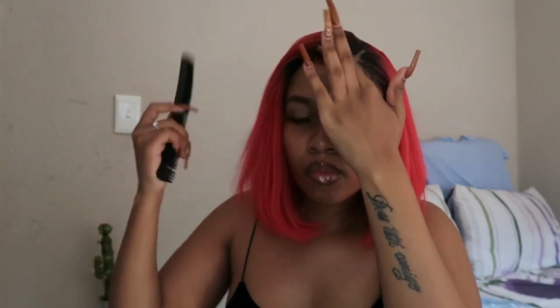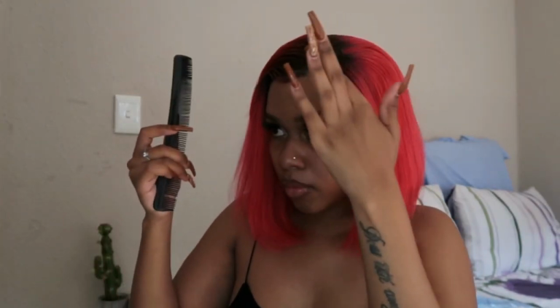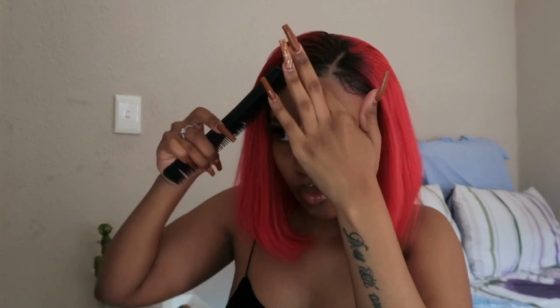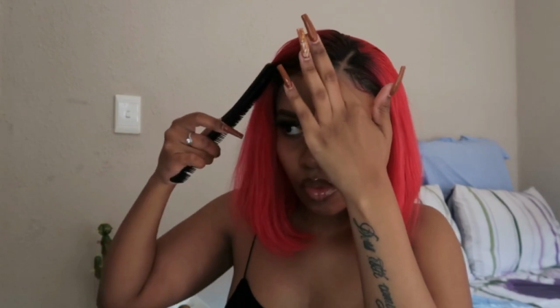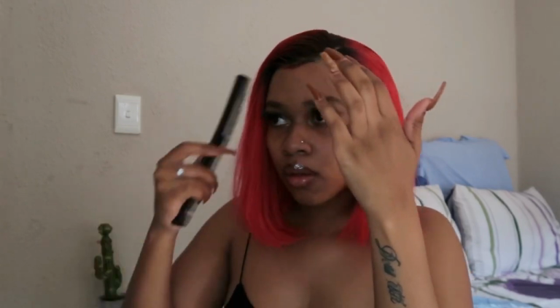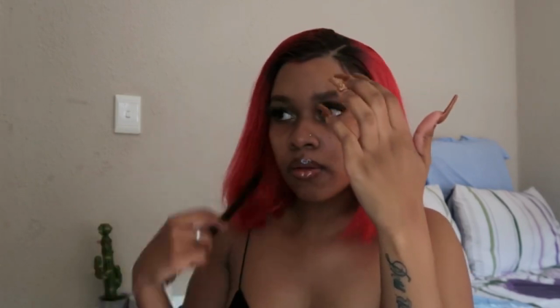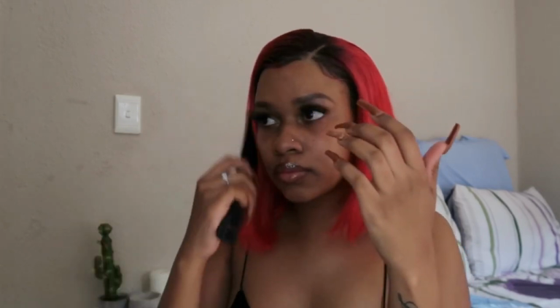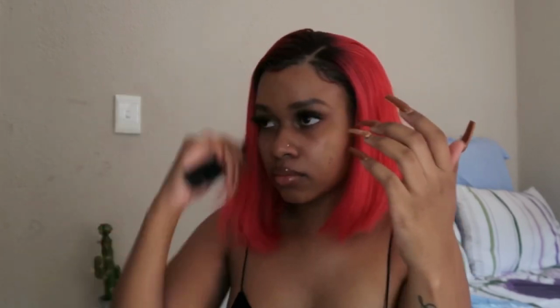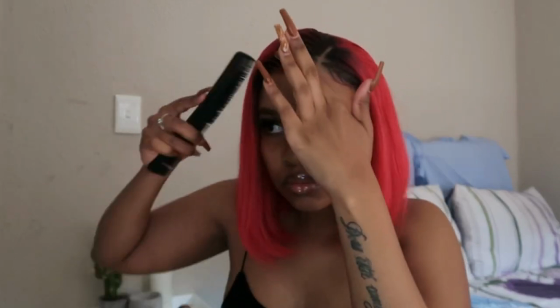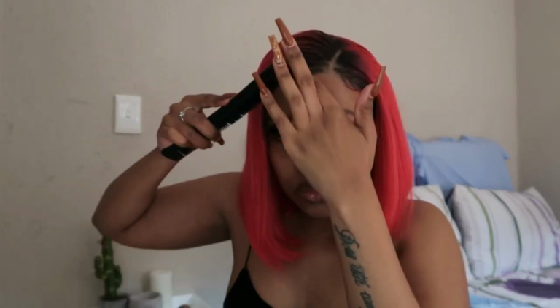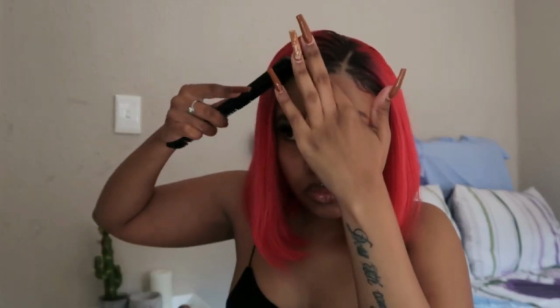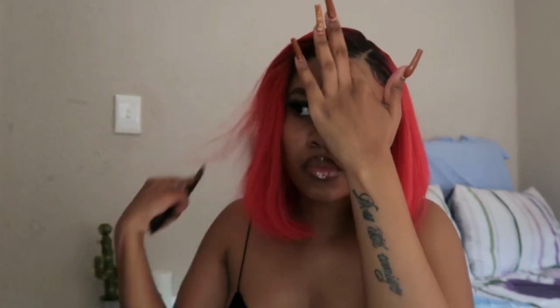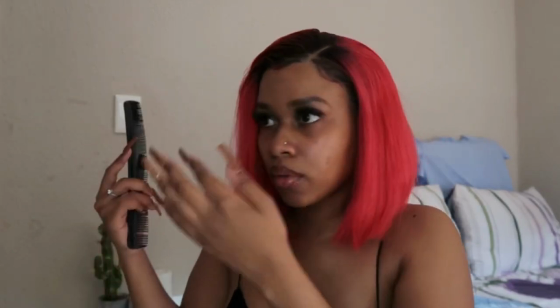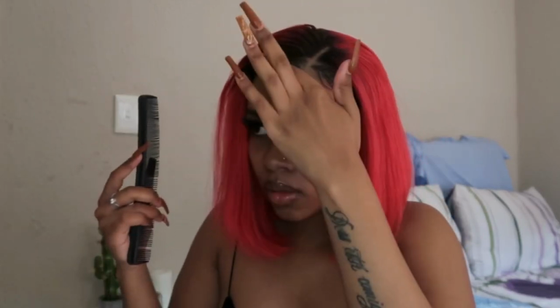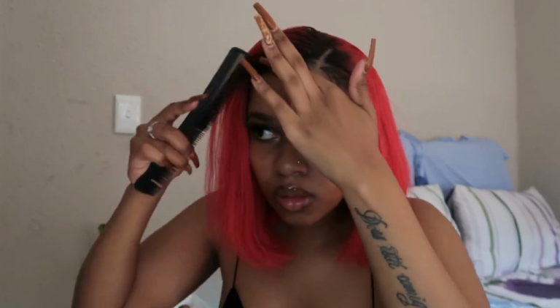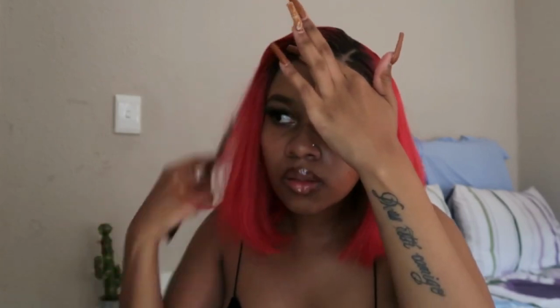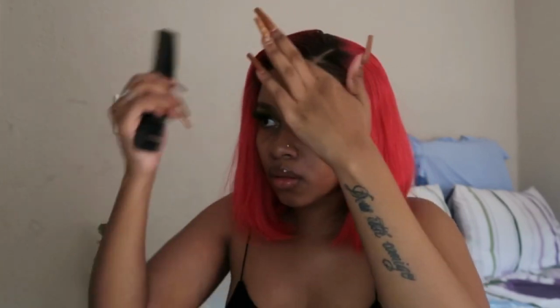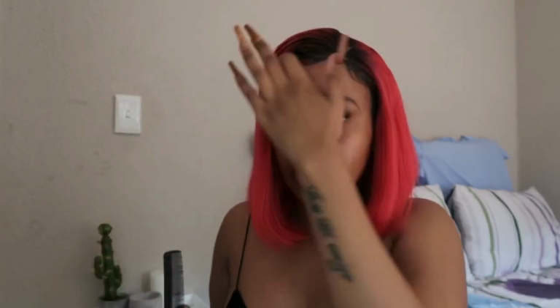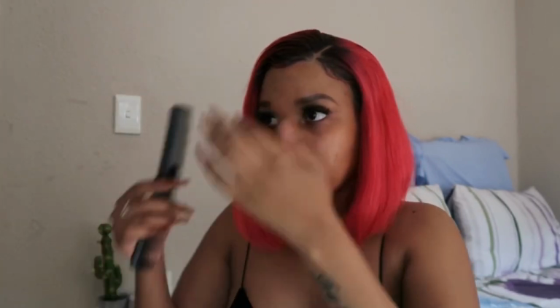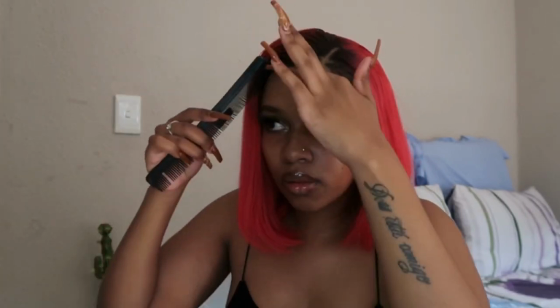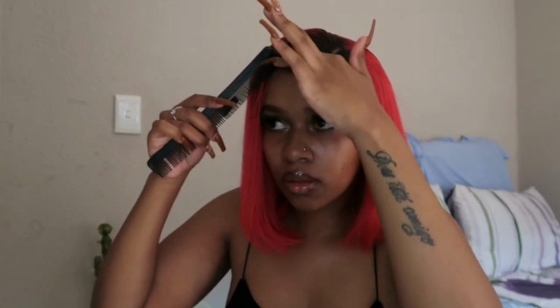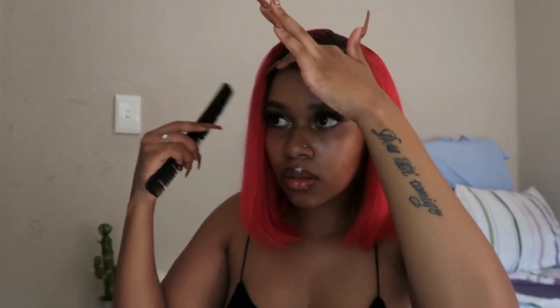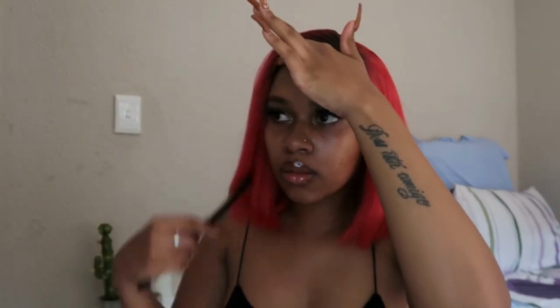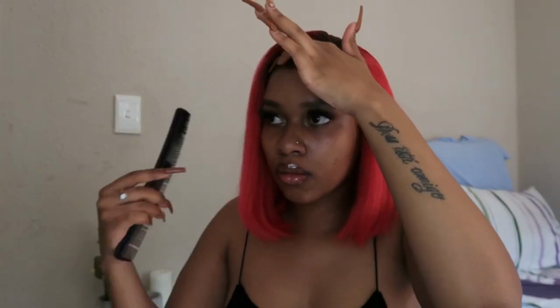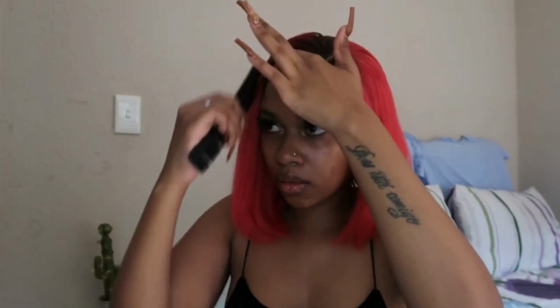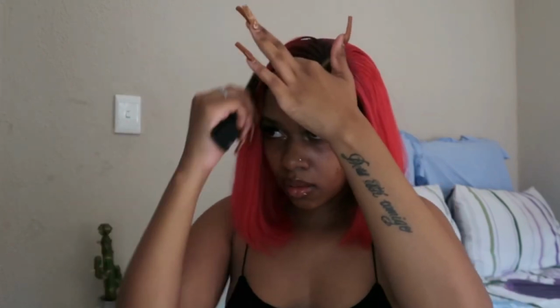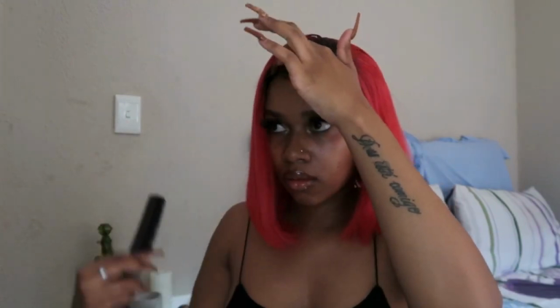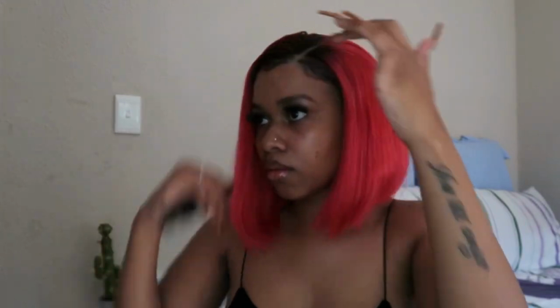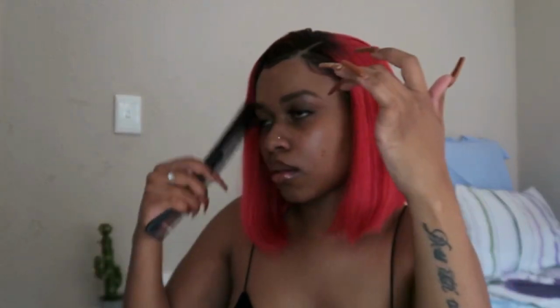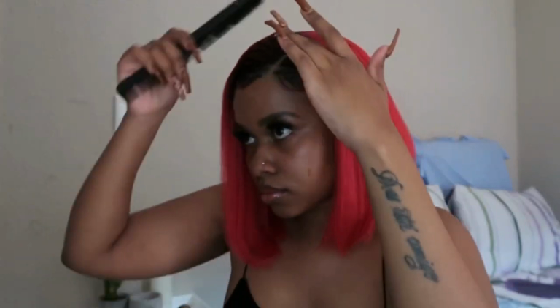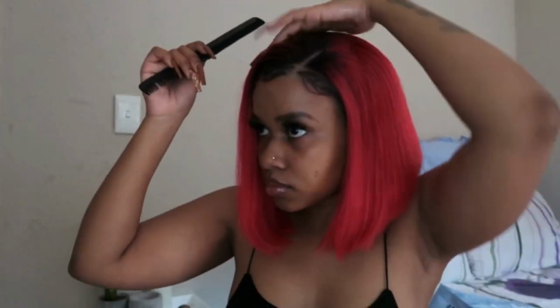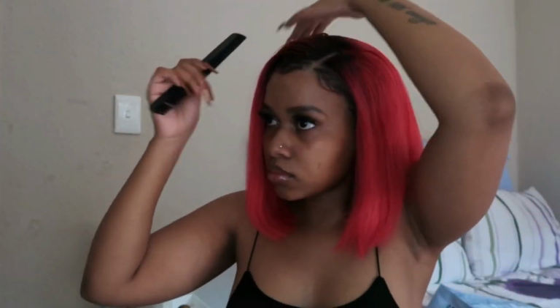I'm actually very happy with the way the baby hairs turned out this time. Then I'm going to go in once again with the Blasting Freeze Spray and spray that along the top of the wig just to make sure that the hair stays in place for the rest of the day.